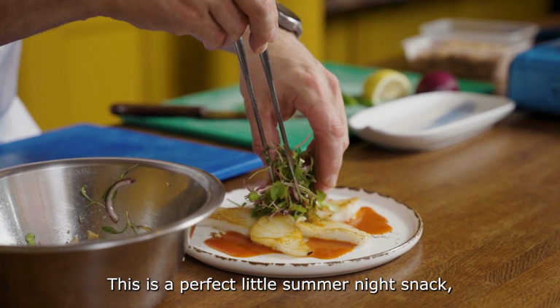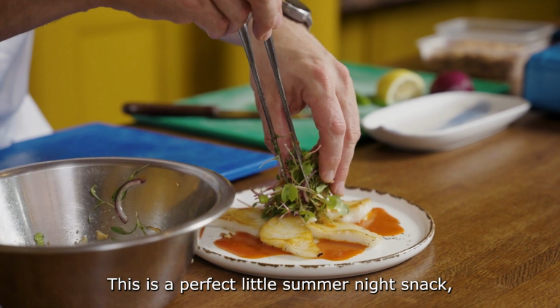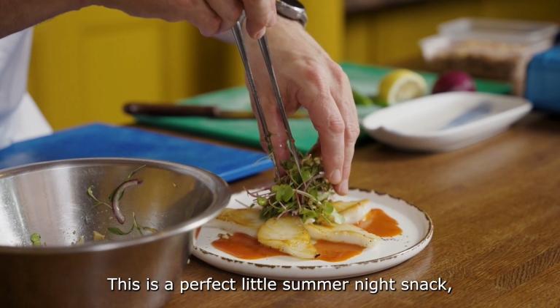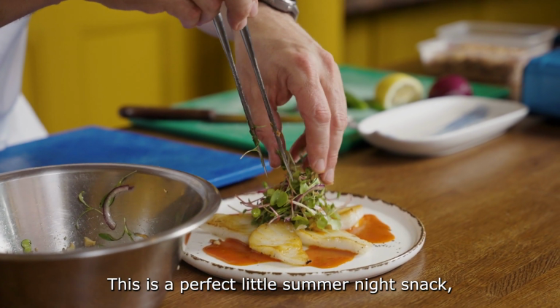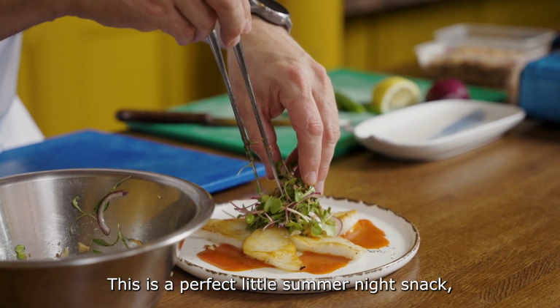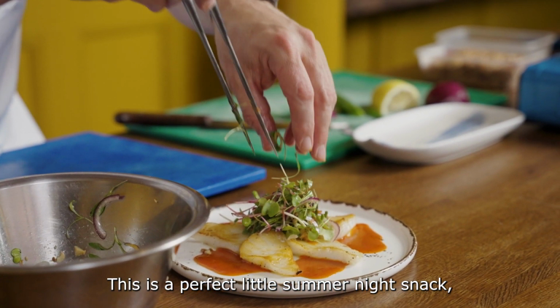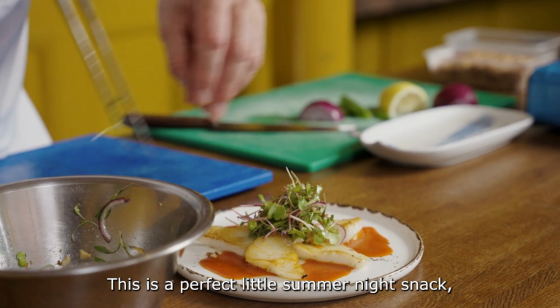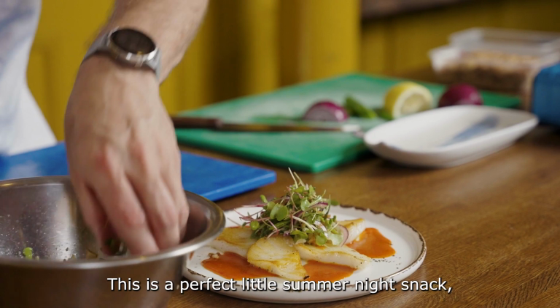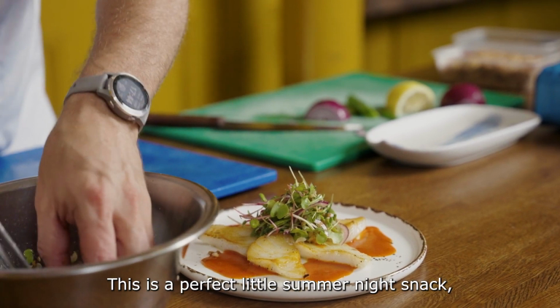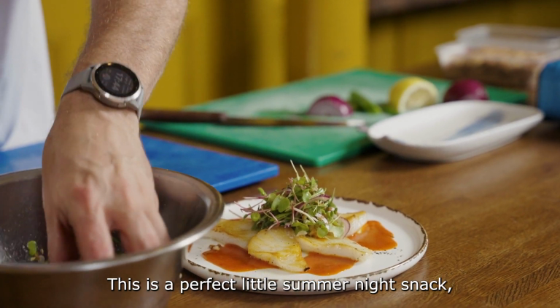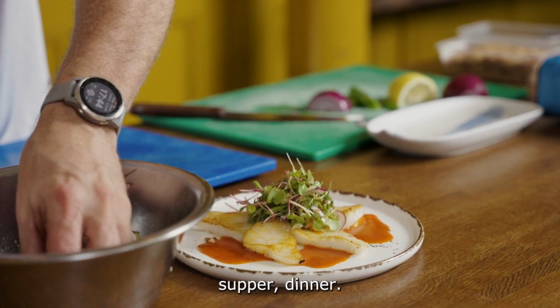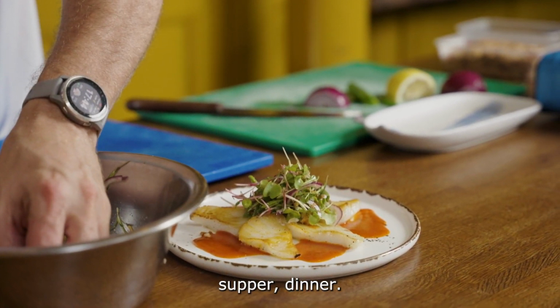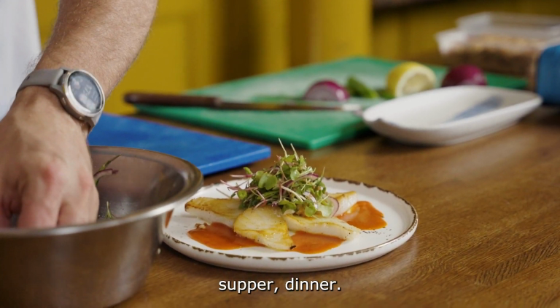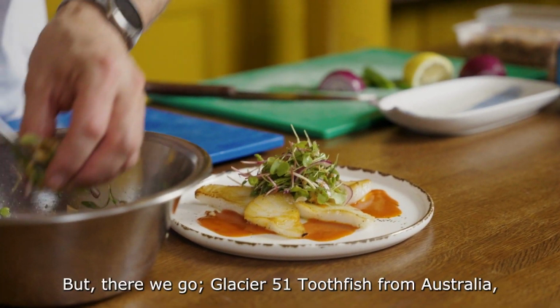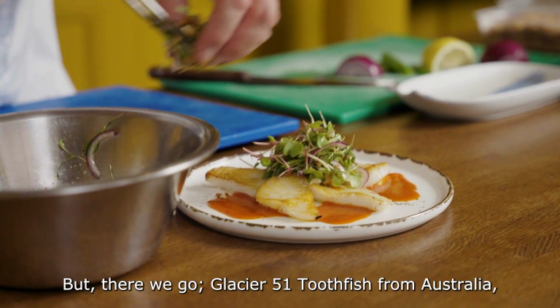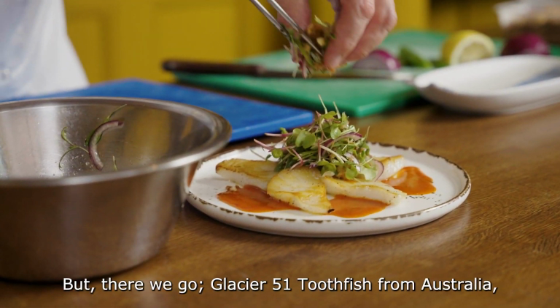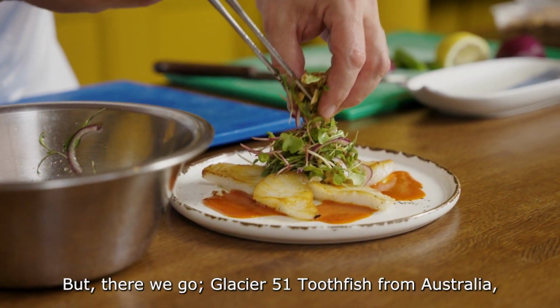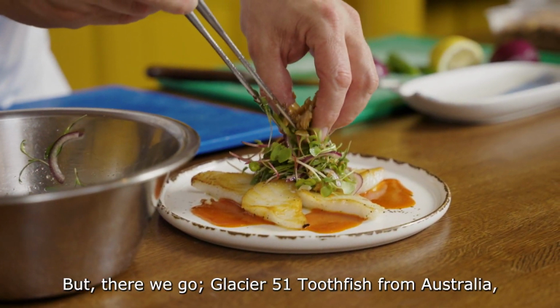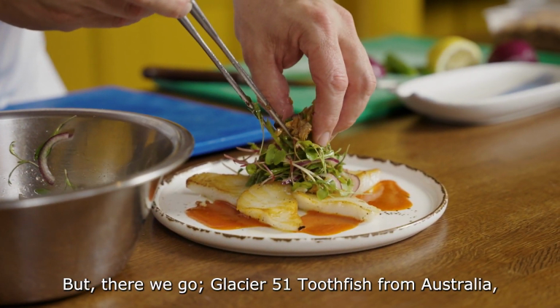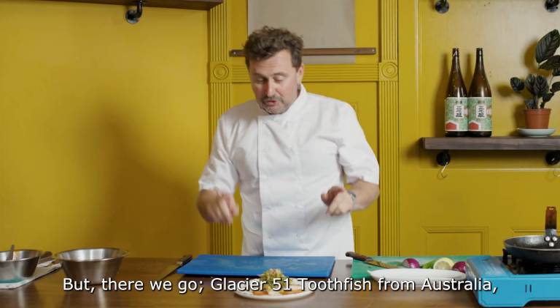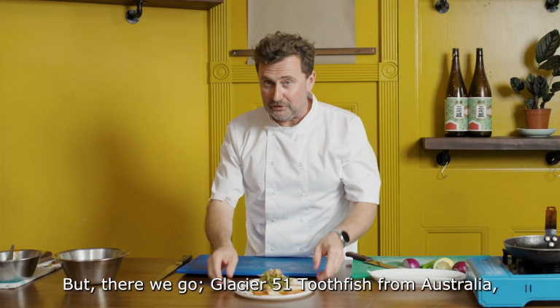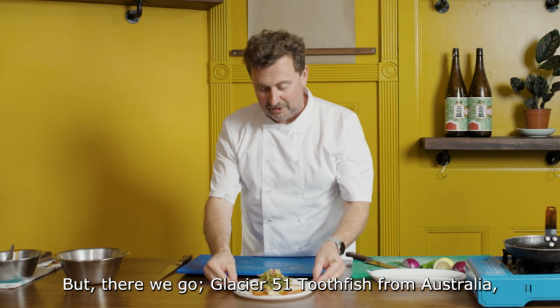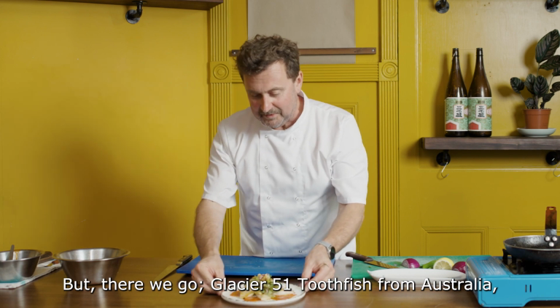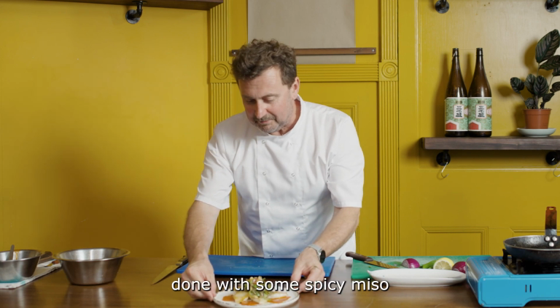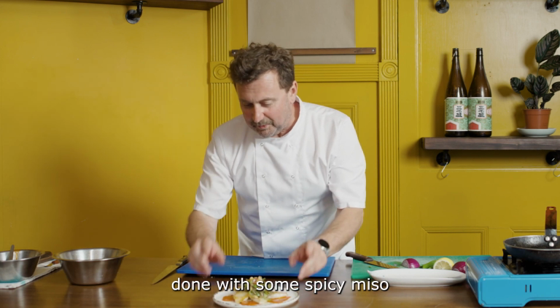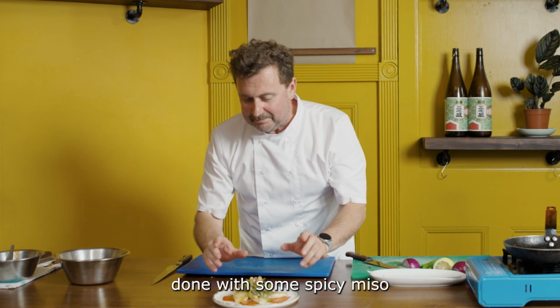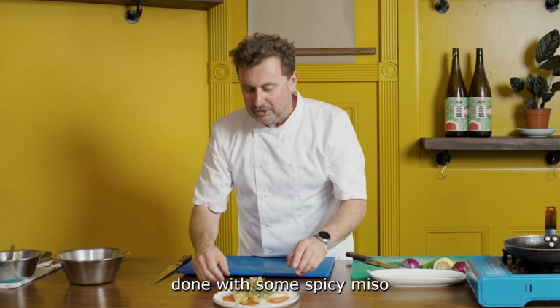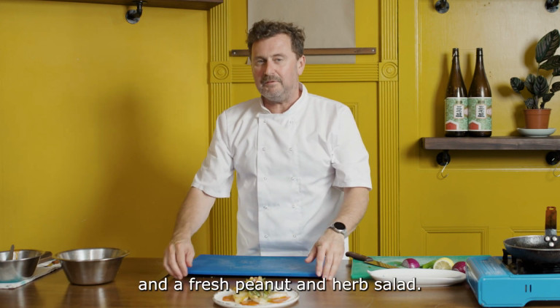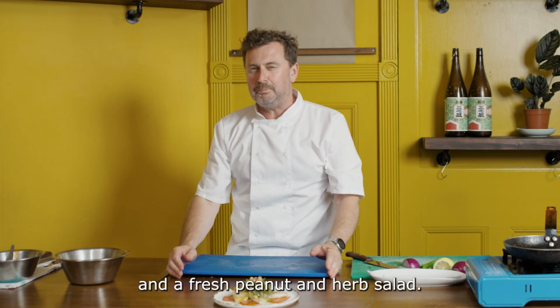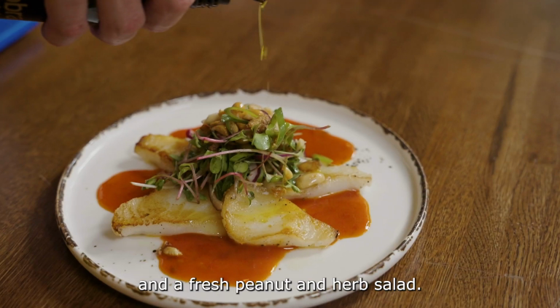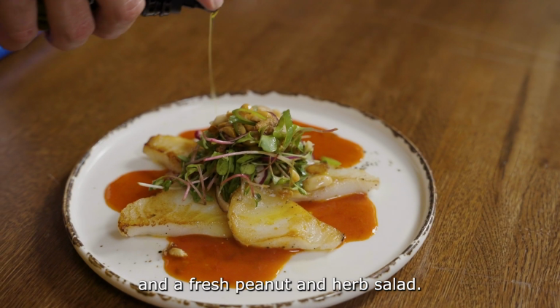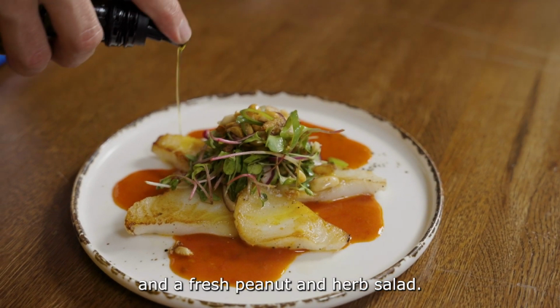This is a perfect little summer night snack, supper, dinner. There we go — Glacier 51 toothfish from Australia, done with some spicy miso and a fresh peanut and herb salad.